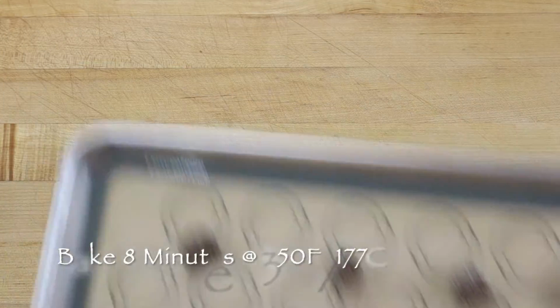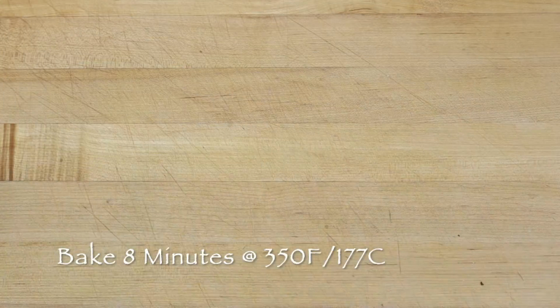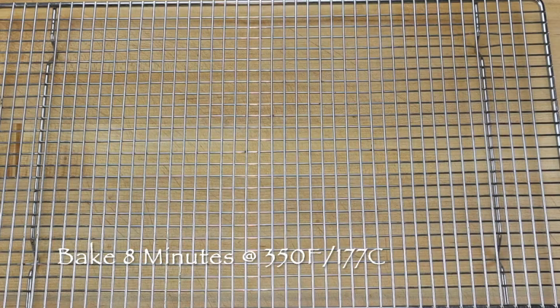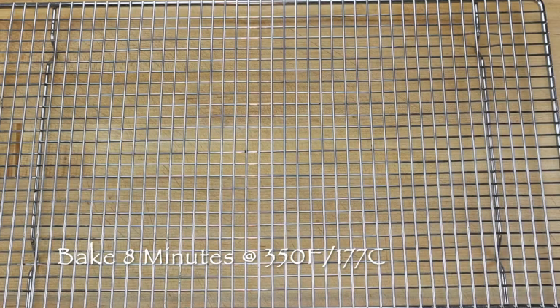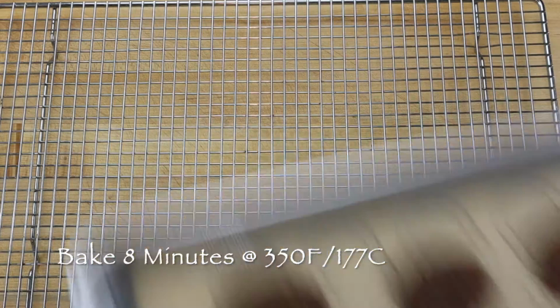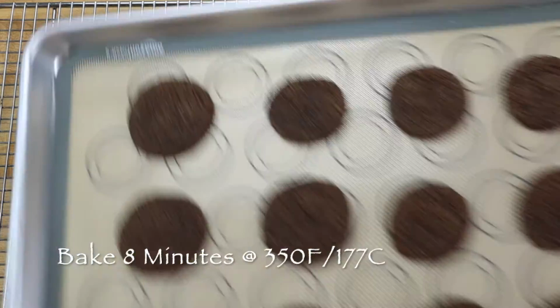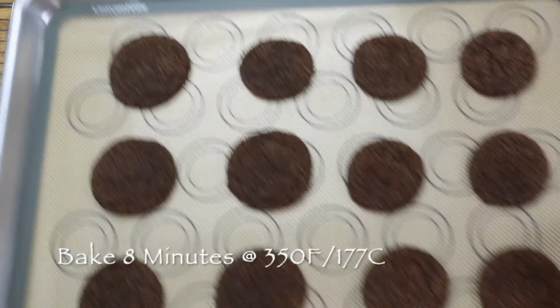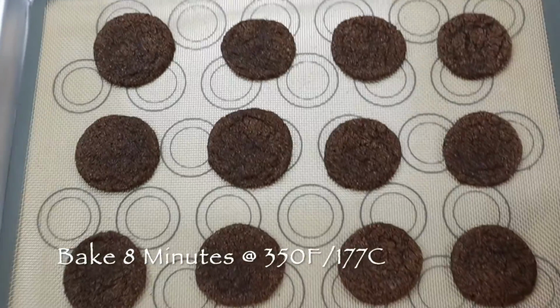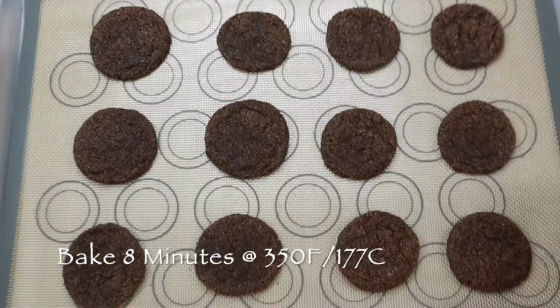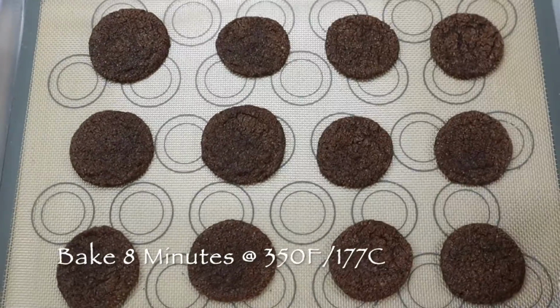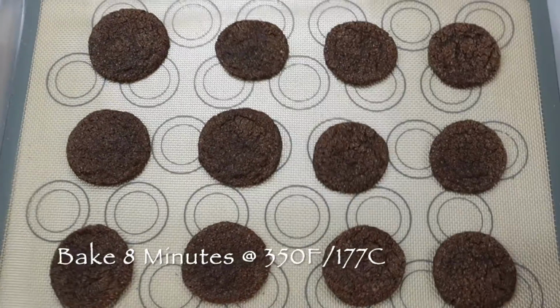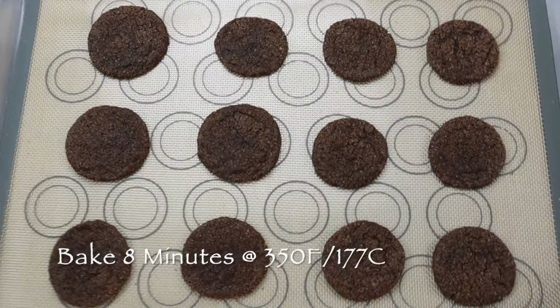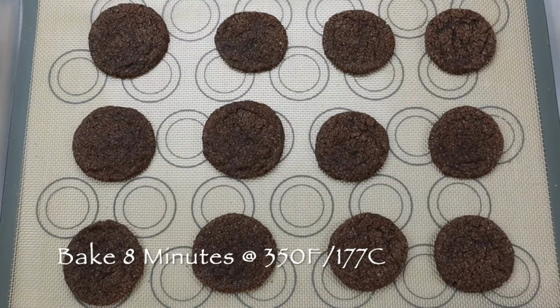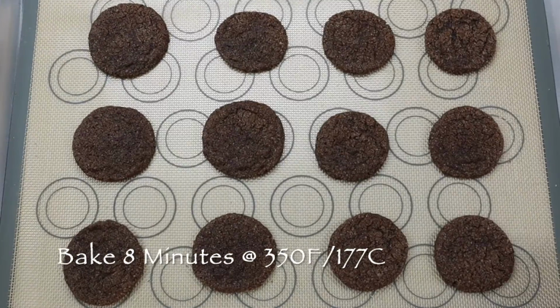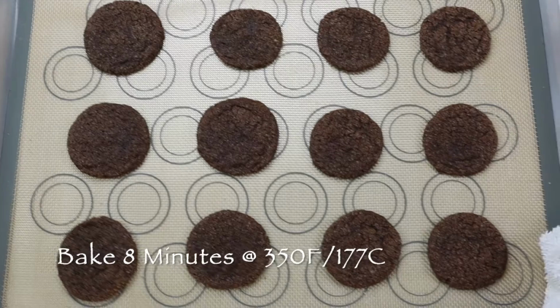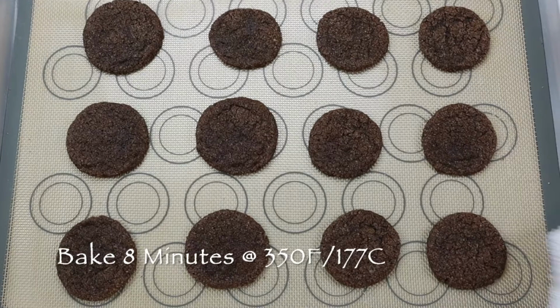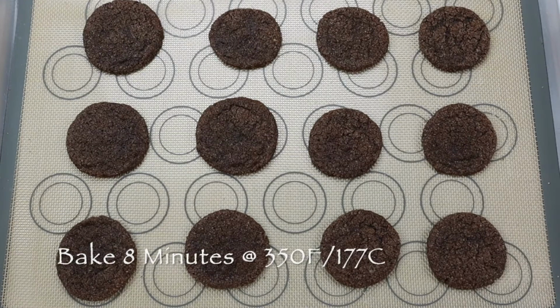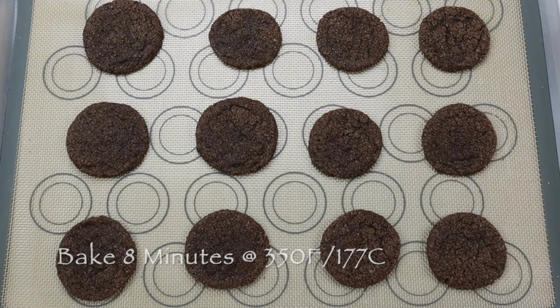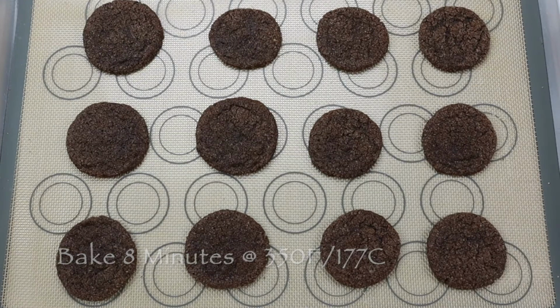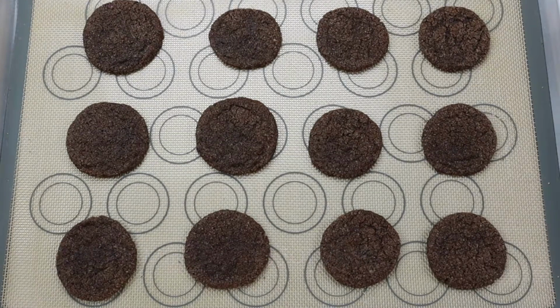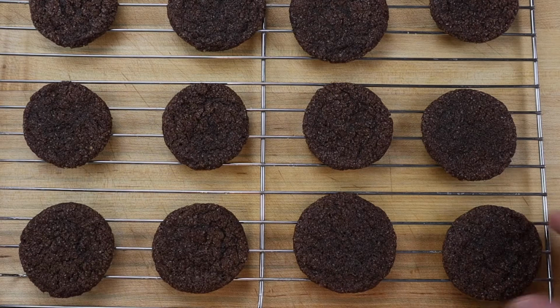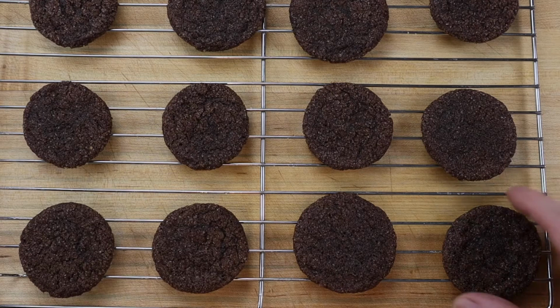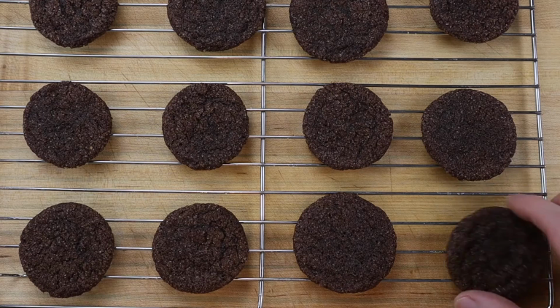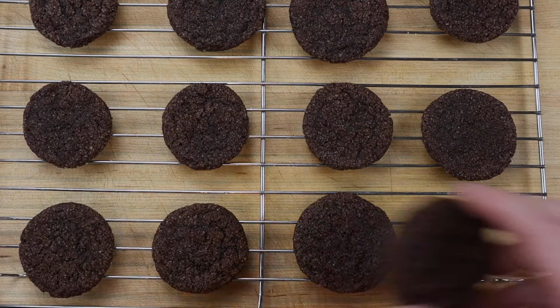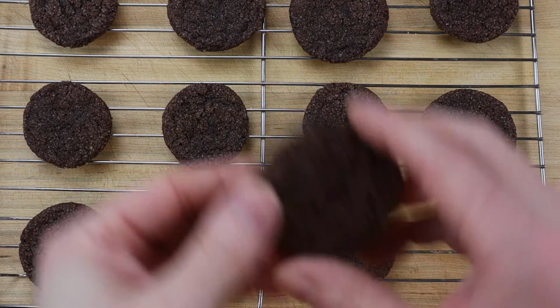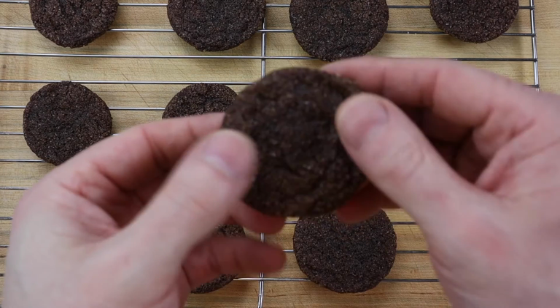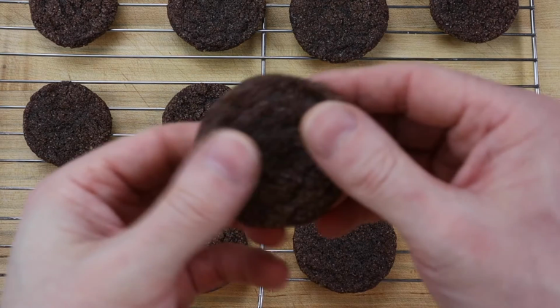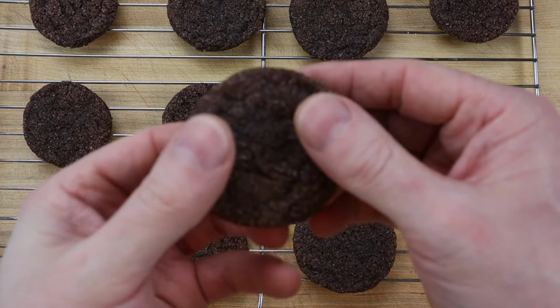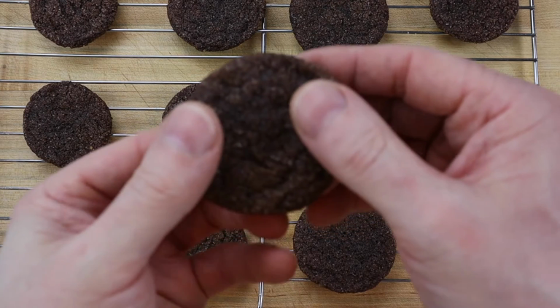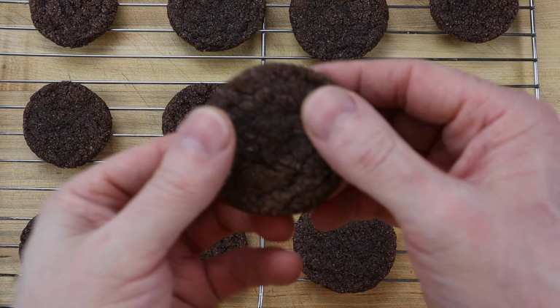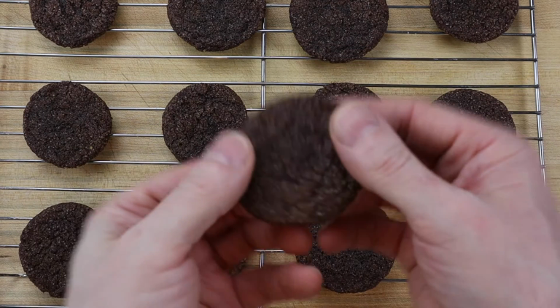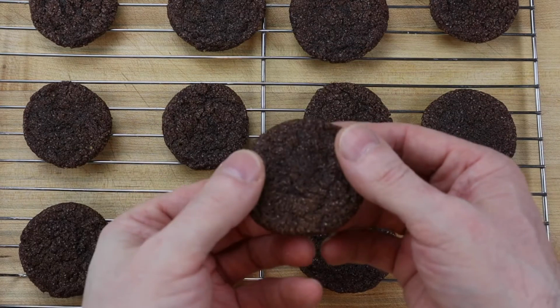If you like a soft and chewy chocolate drop cookie, they are done when they are flat and look slightly undercooked in the center, but for a crispier cookie, cook for an extra minute.